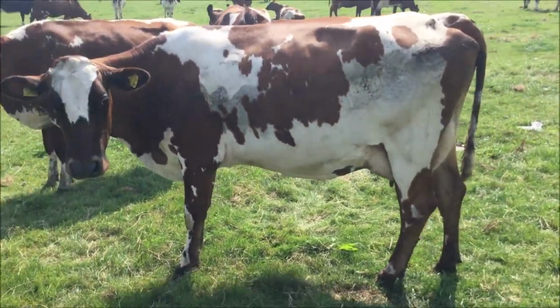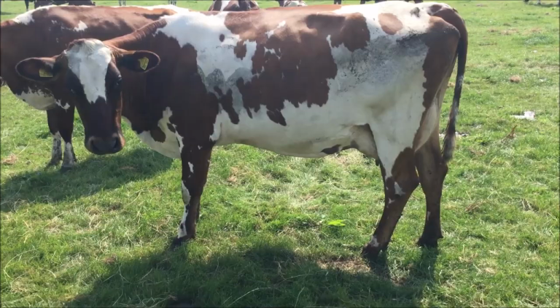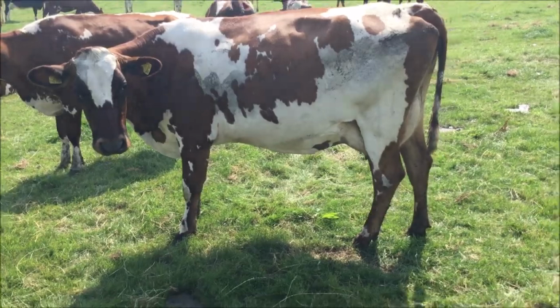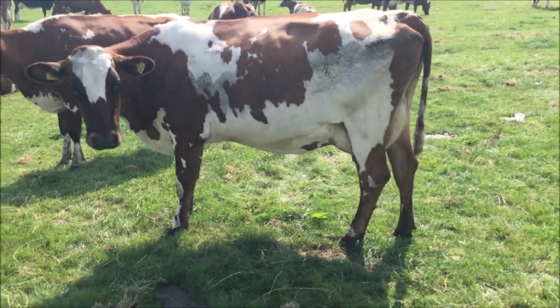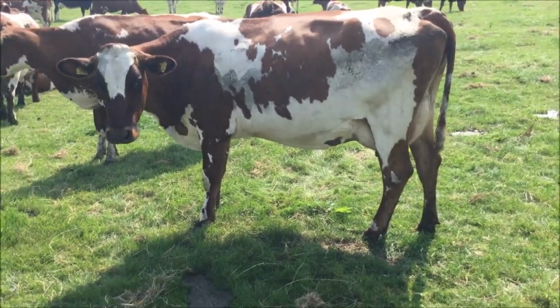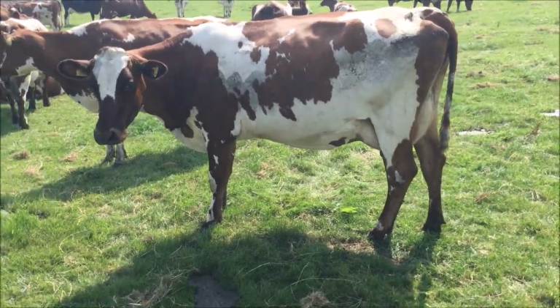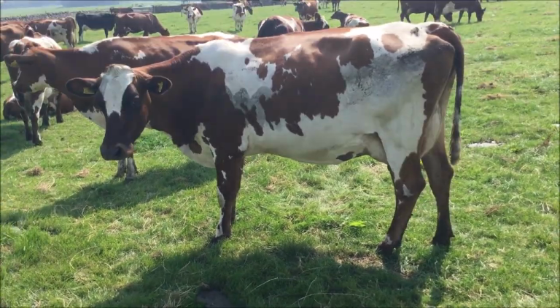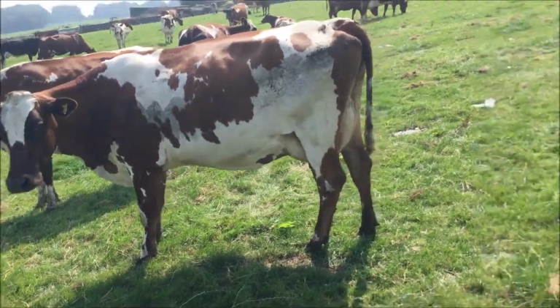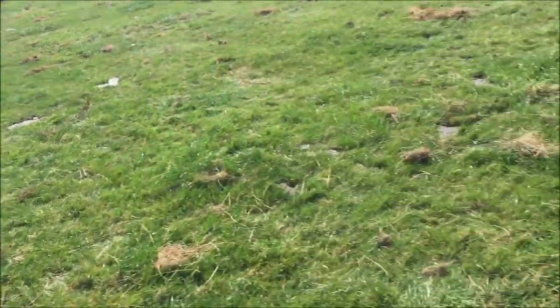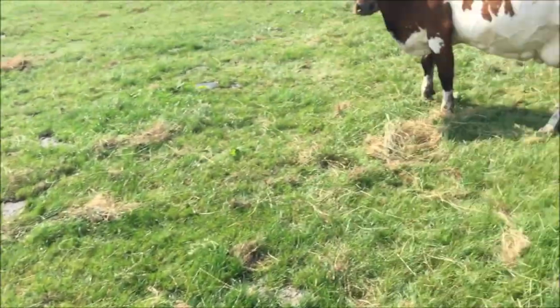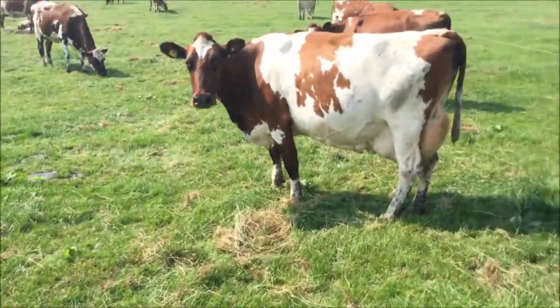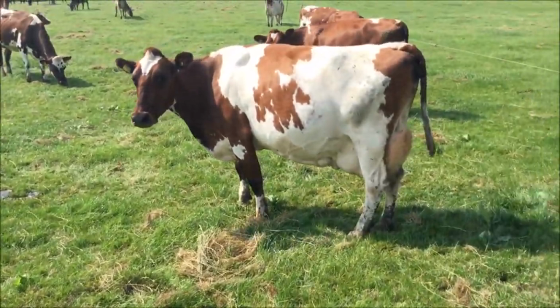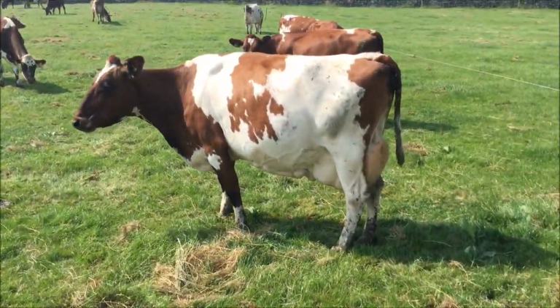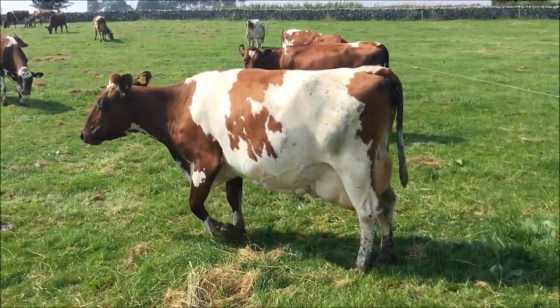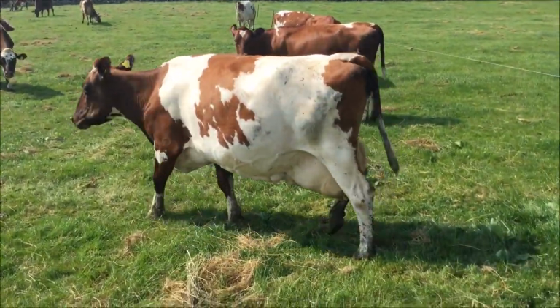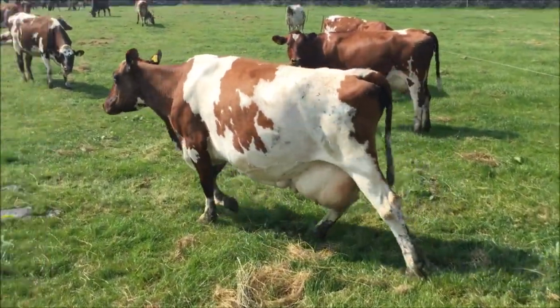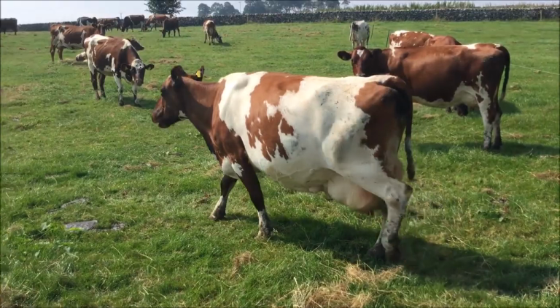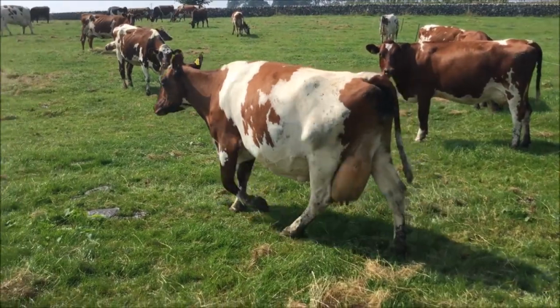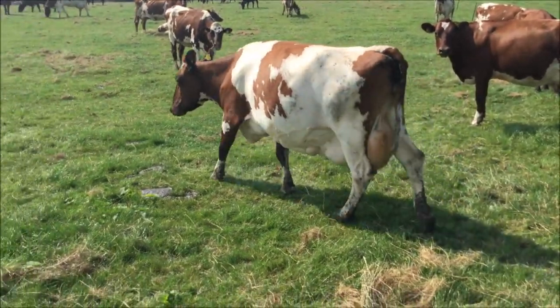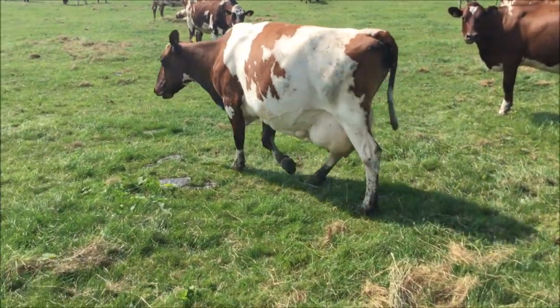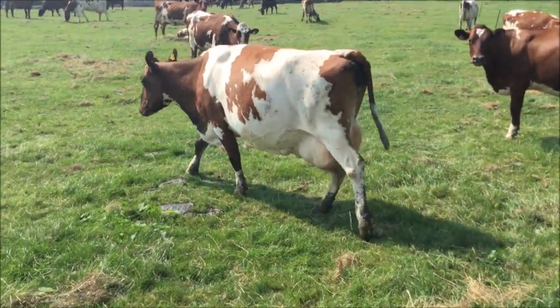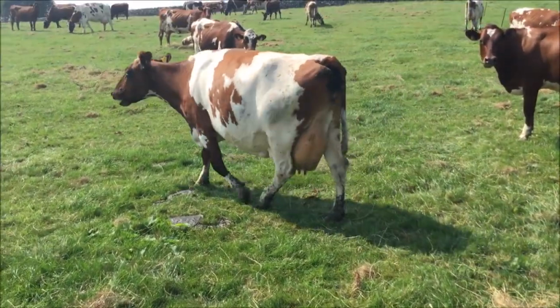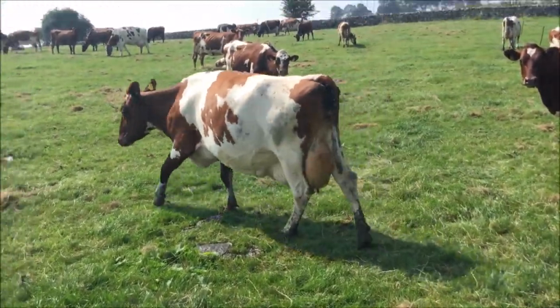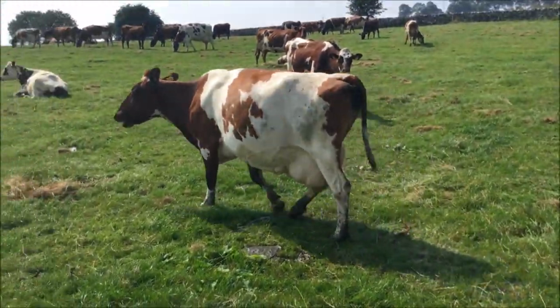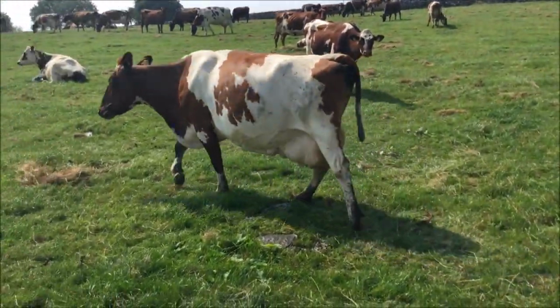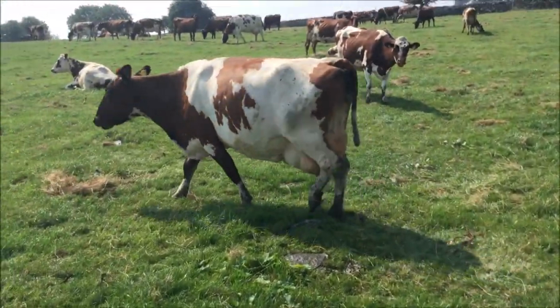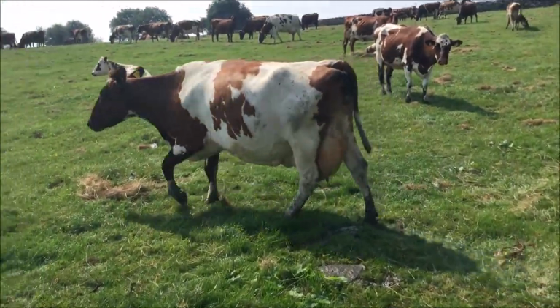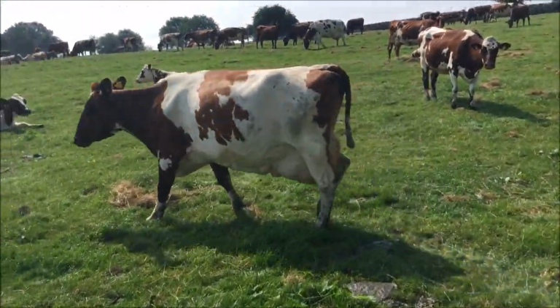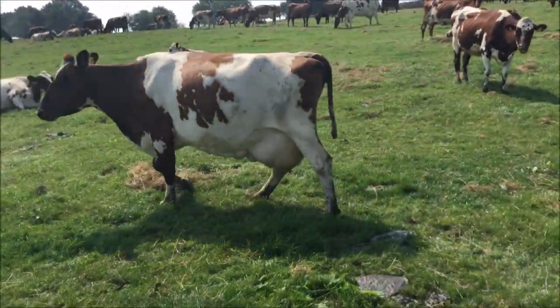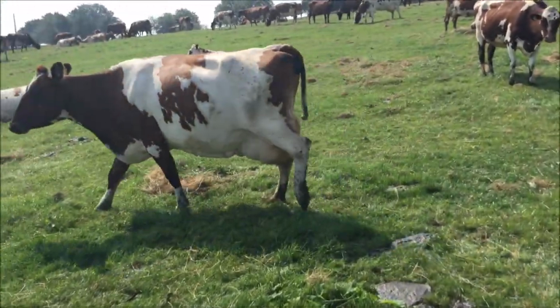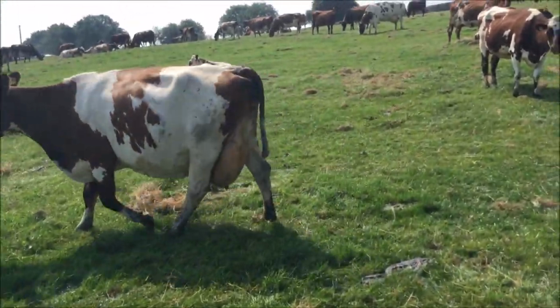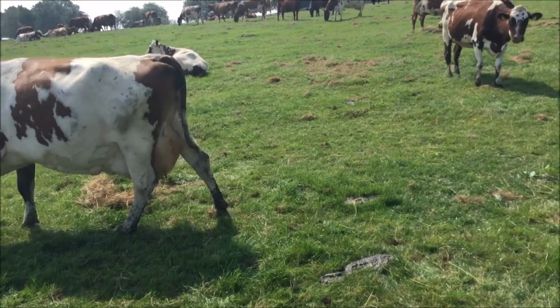Heifer from the Bella family. Fifth calver by Hardmore Crown Napier — built very well, stale now.